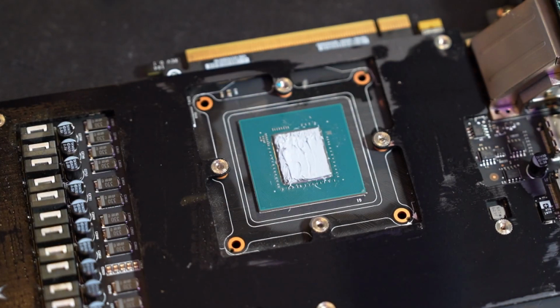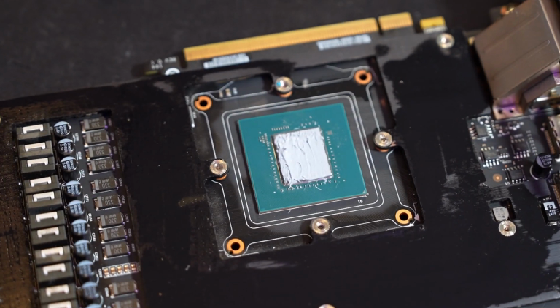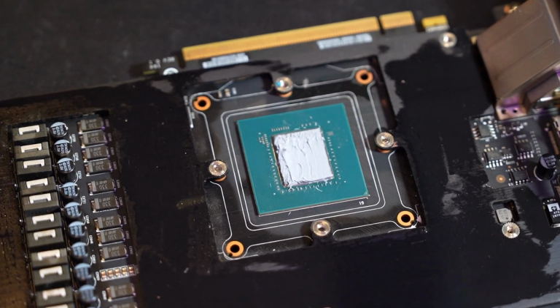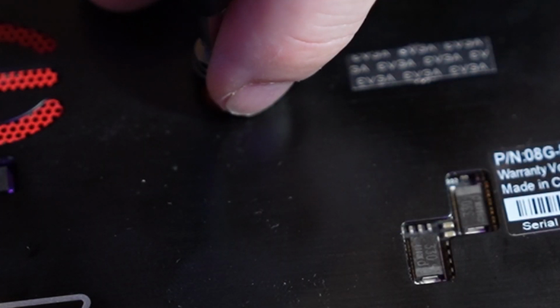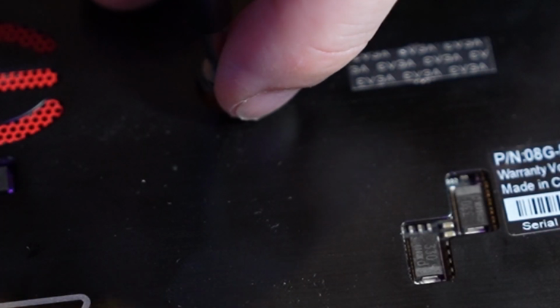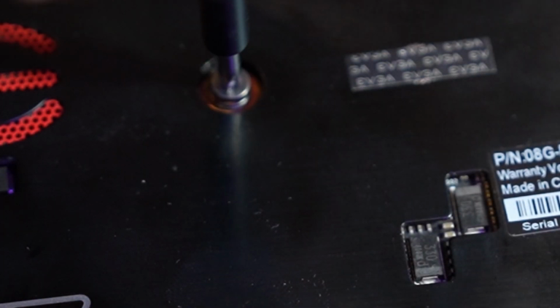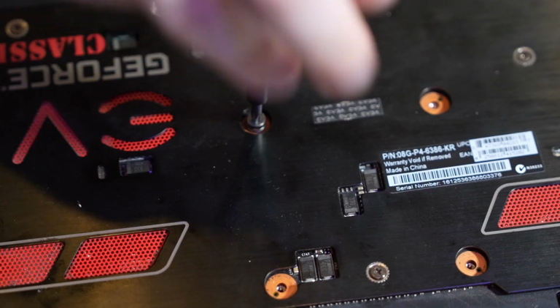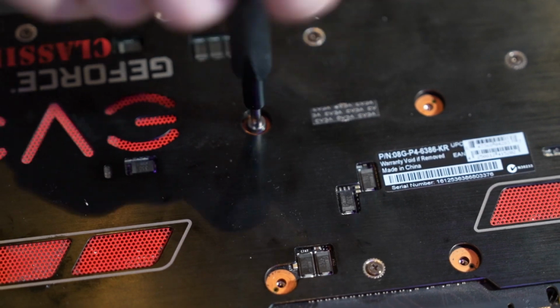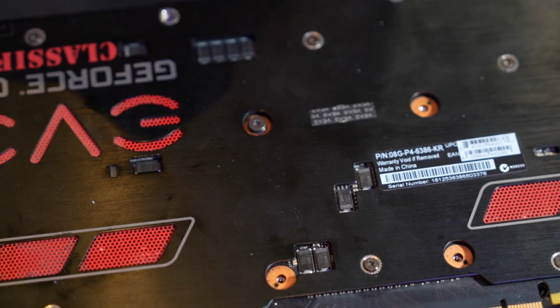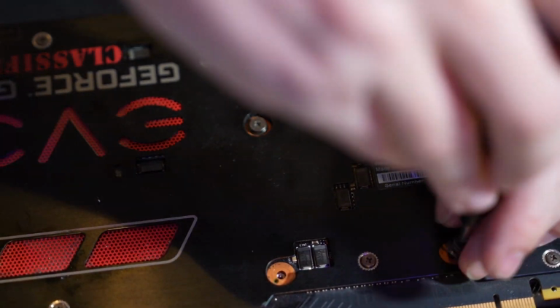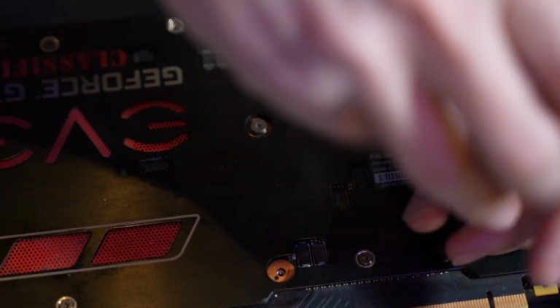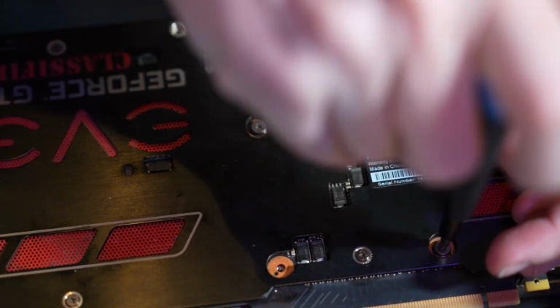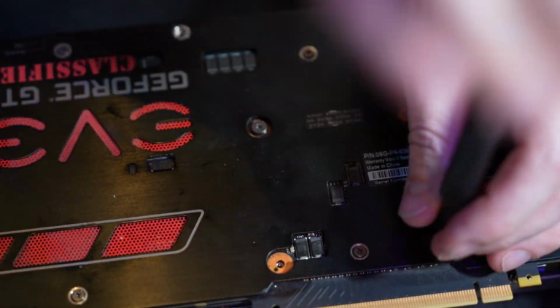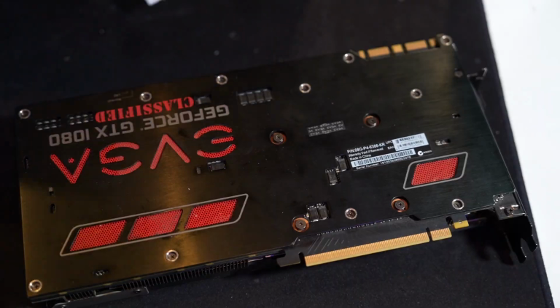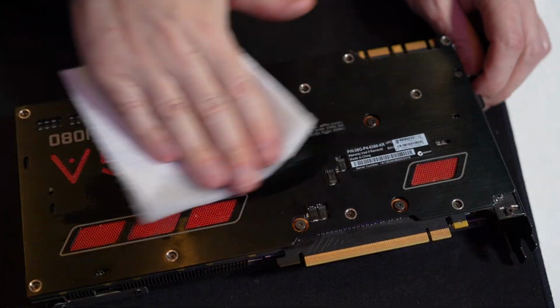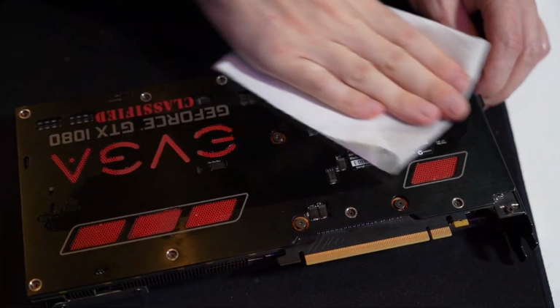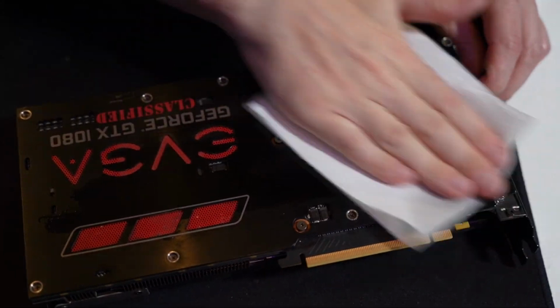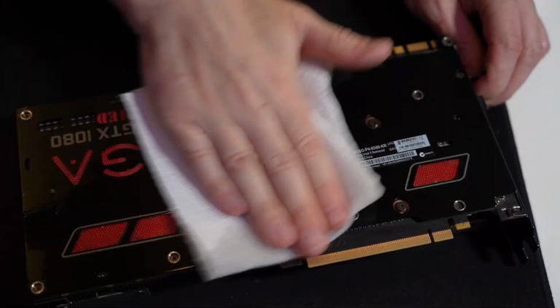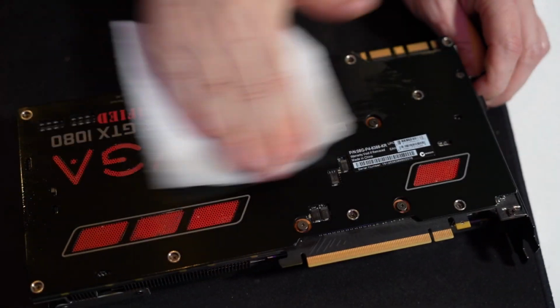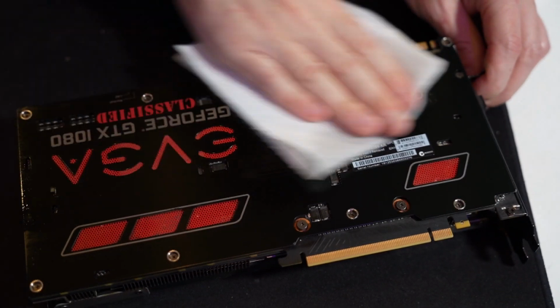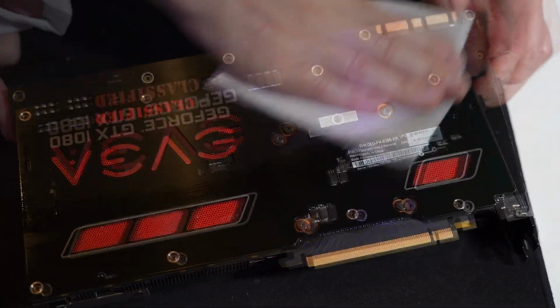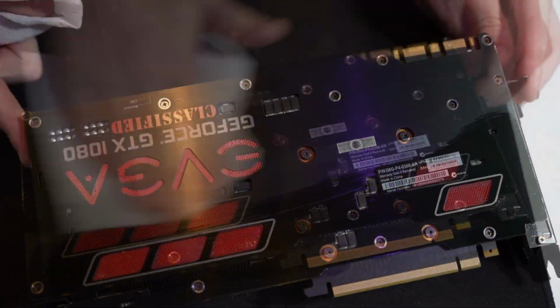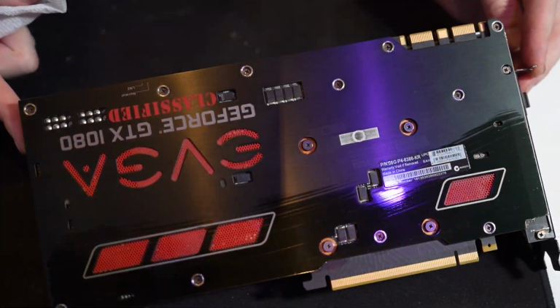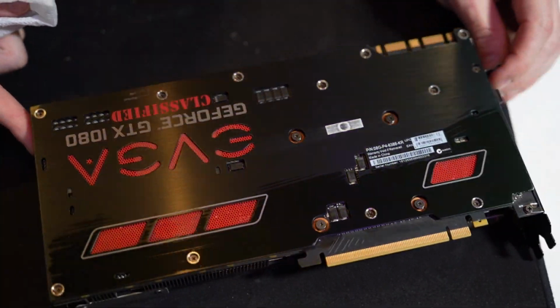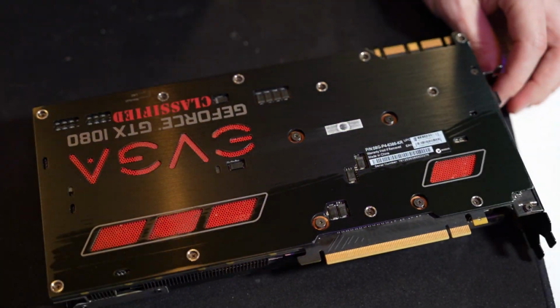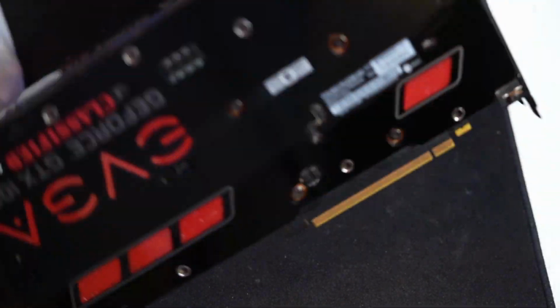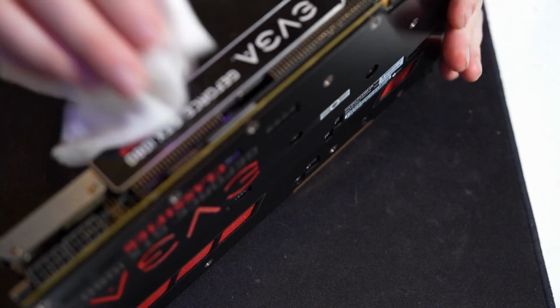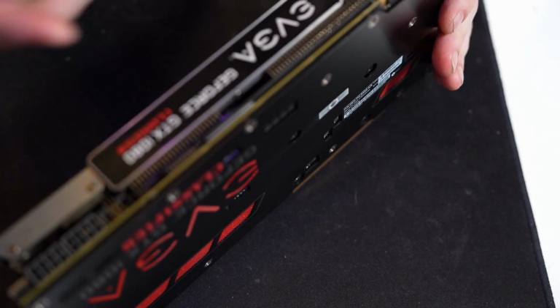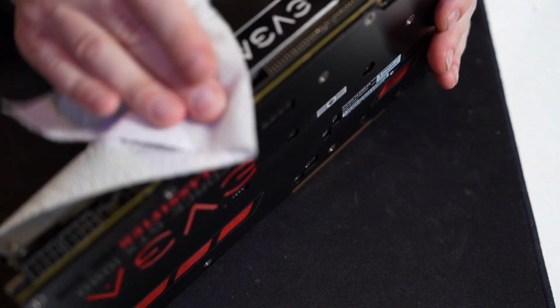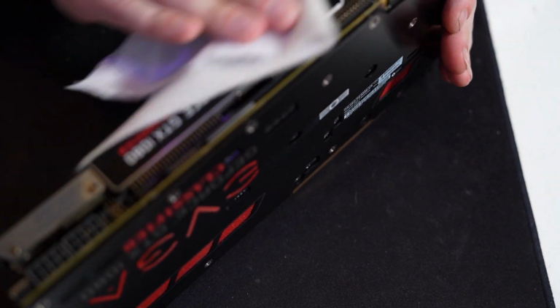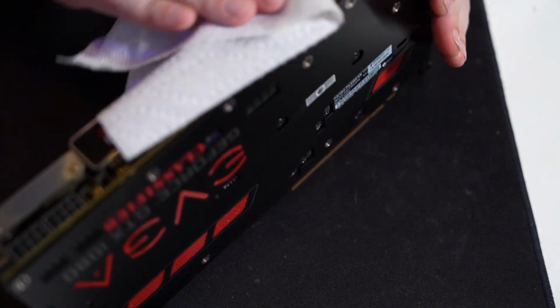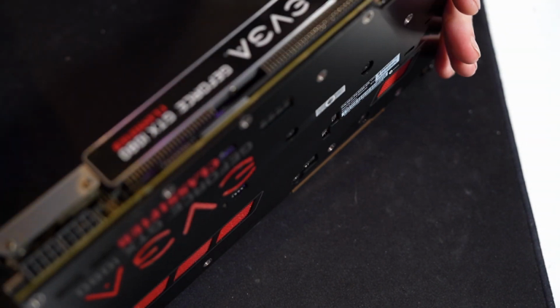This card was pretty easy to take apart and put back together. That's because EVGA is just a really decent company, and I really wish they were still making graphics cards at this point.